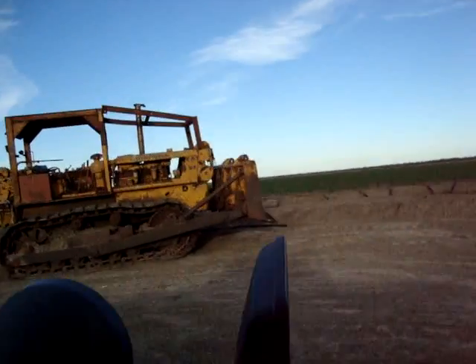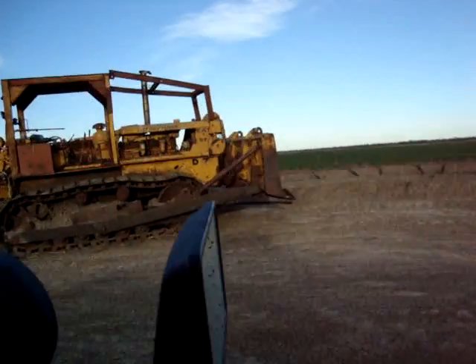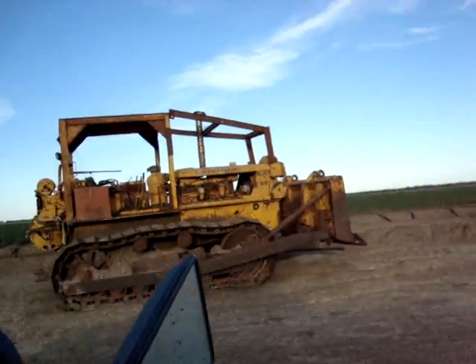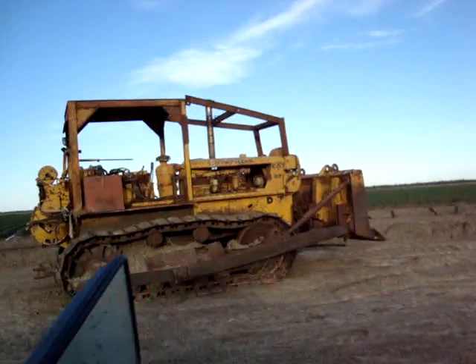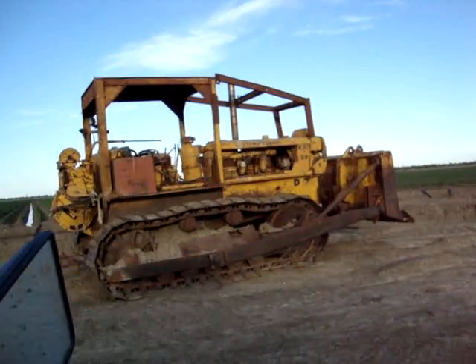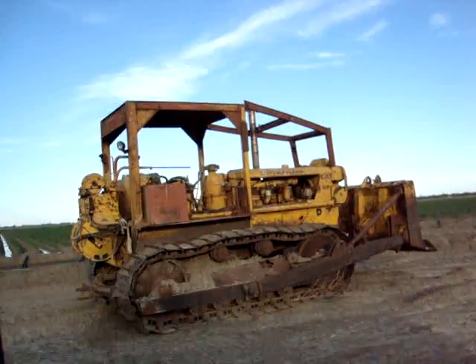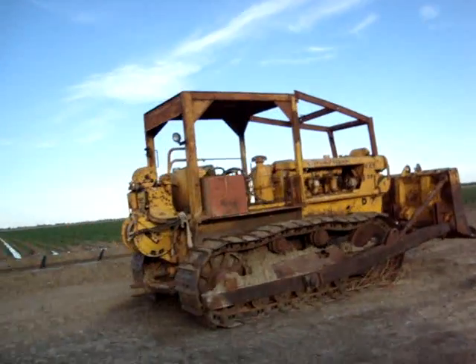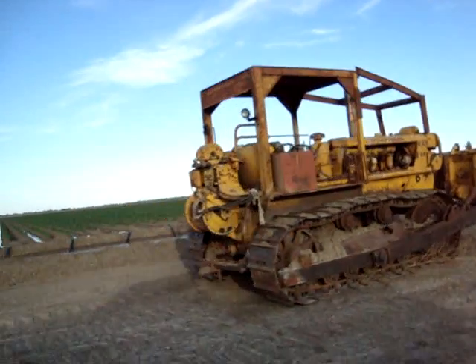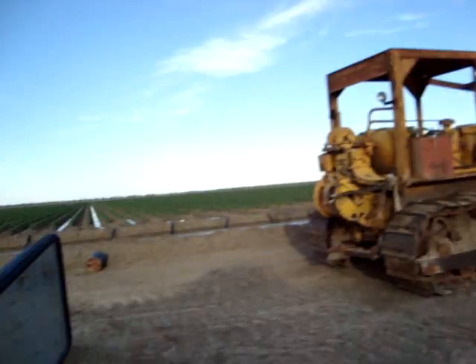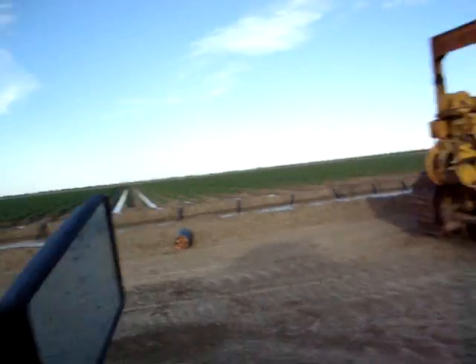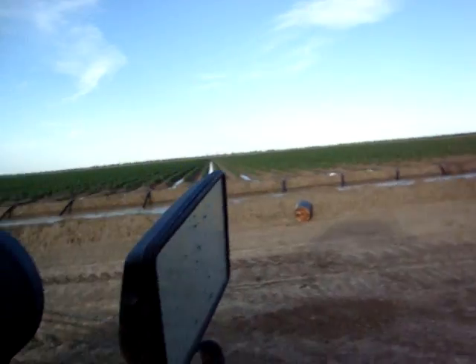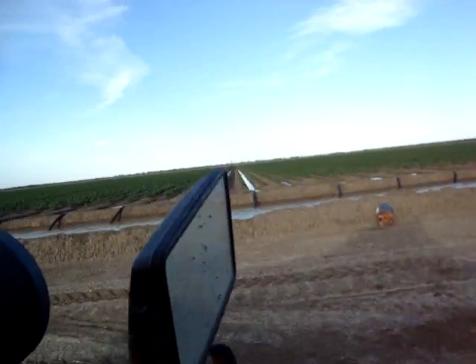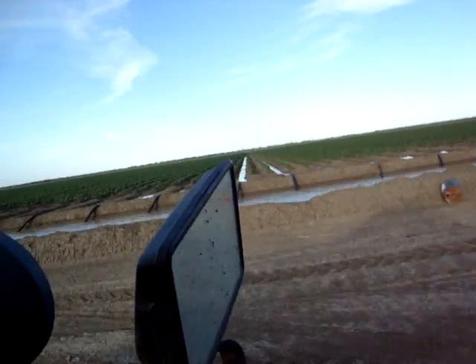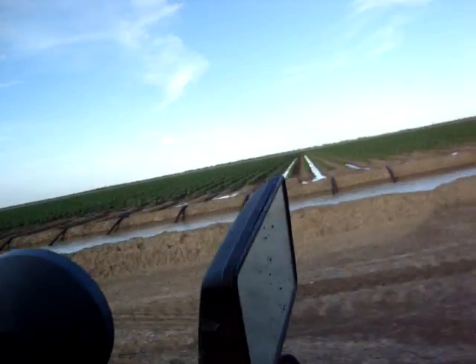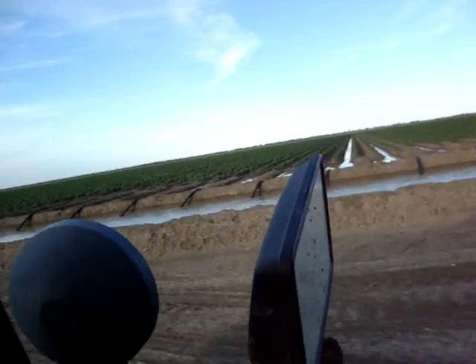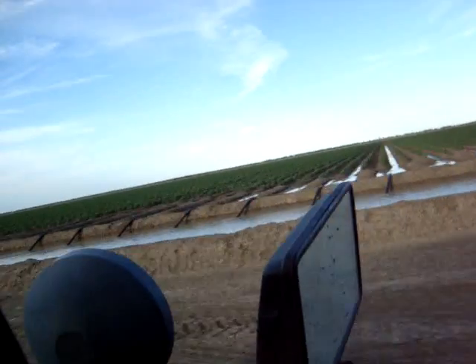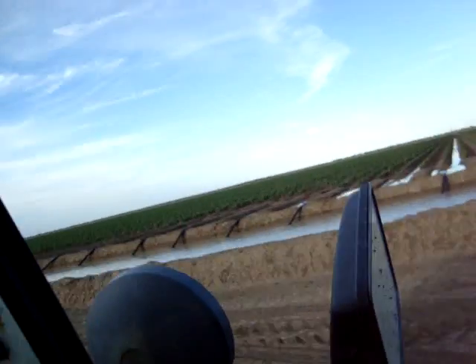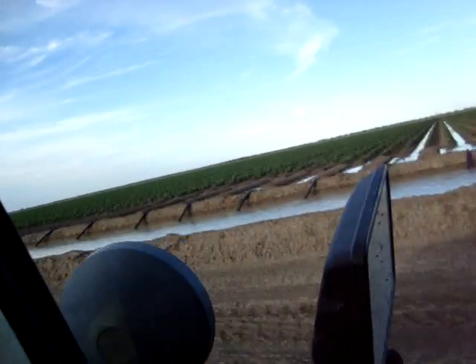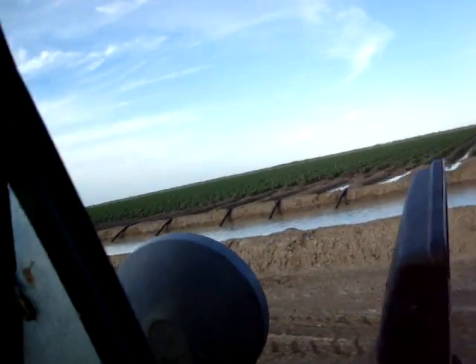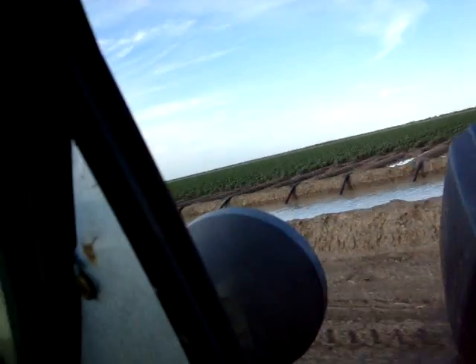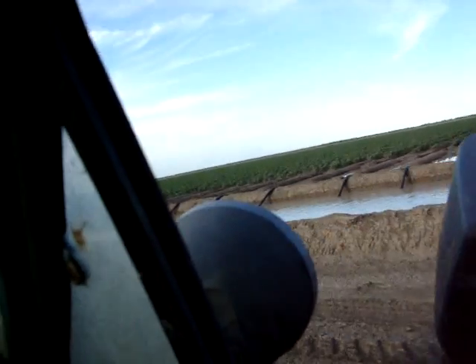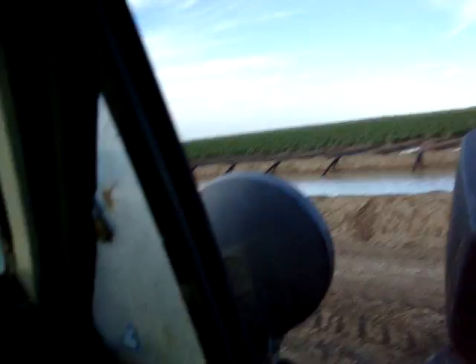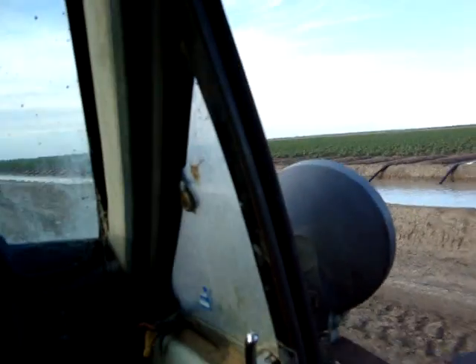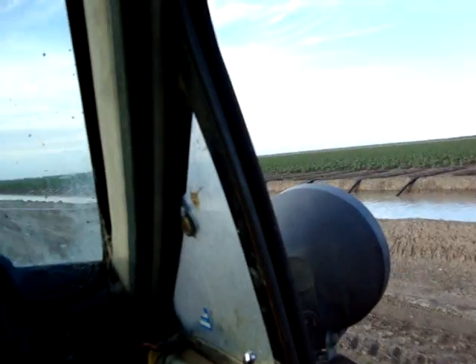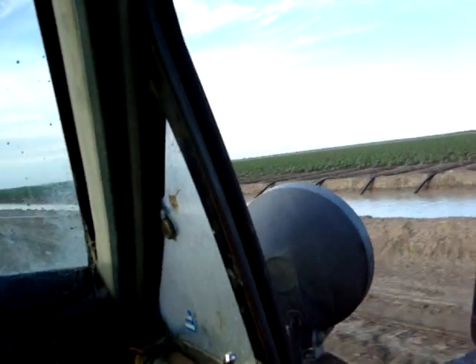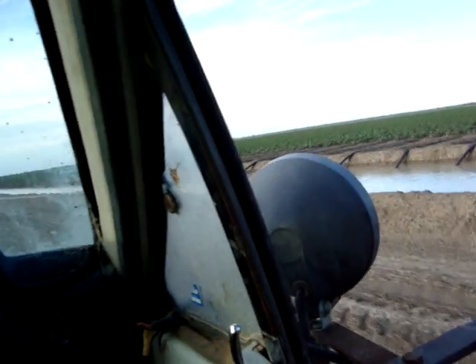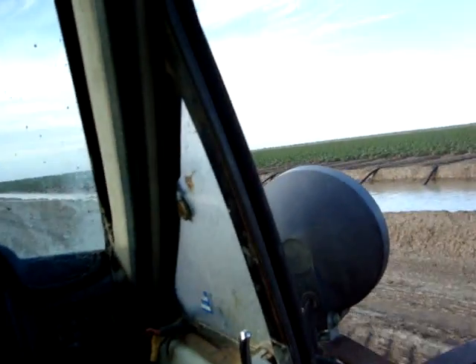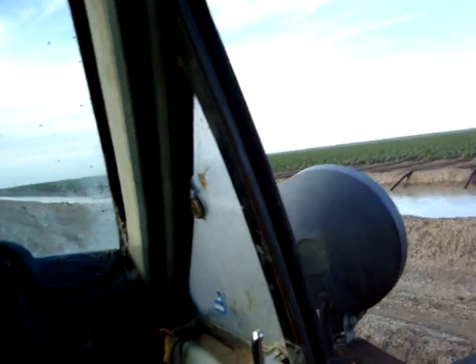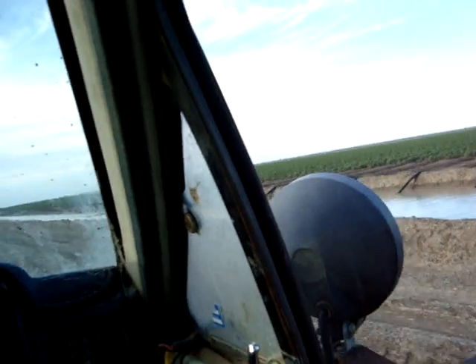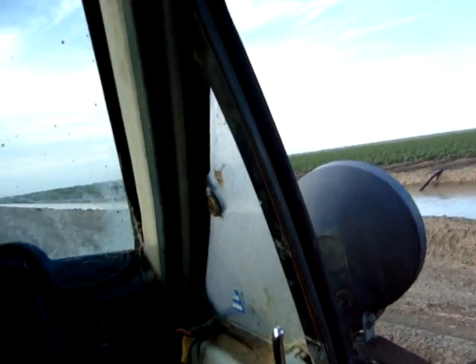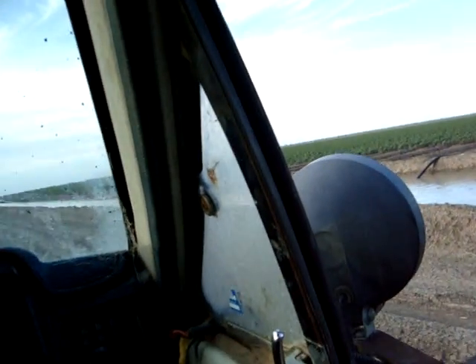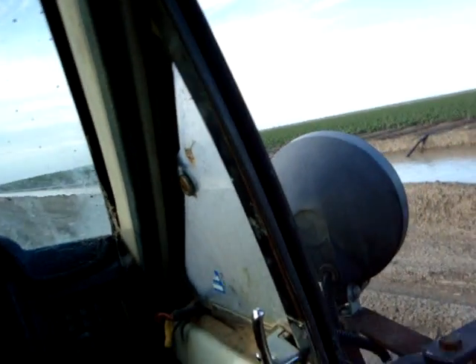That's our Caterpillar D7 — that's a really handy tool for irrigating. When you do have accidents, it's good for cleaning up.